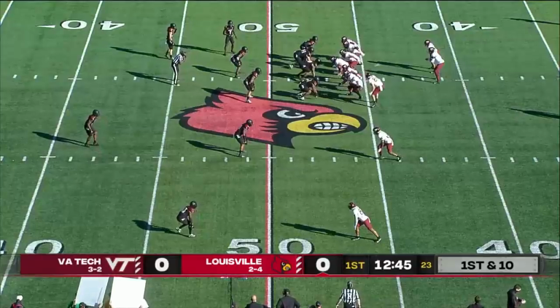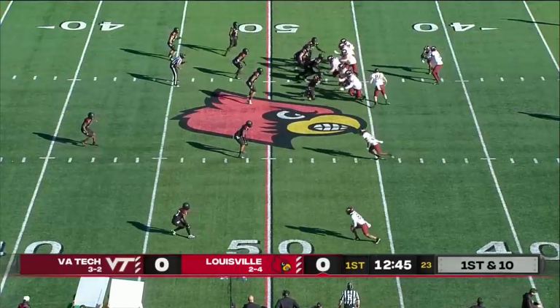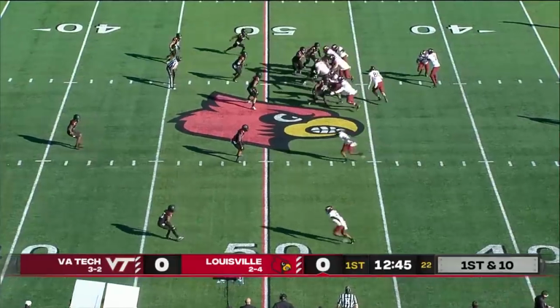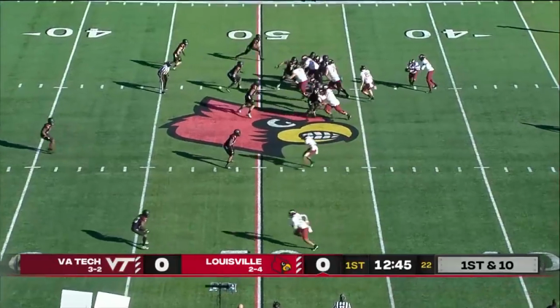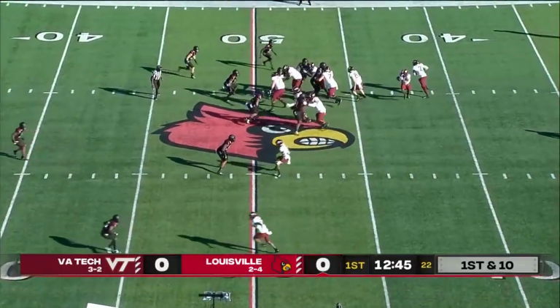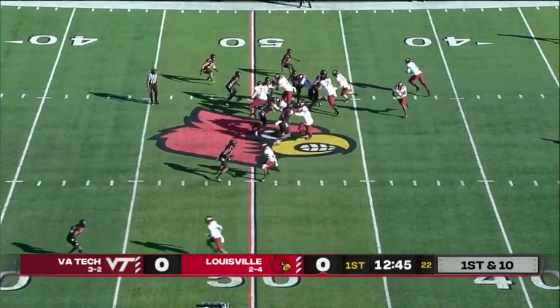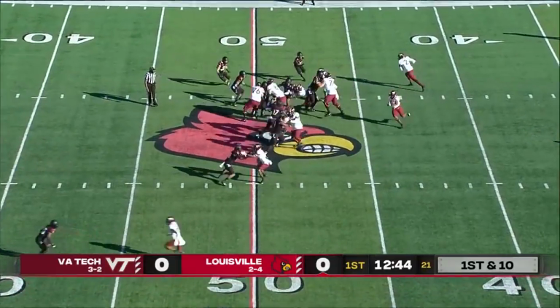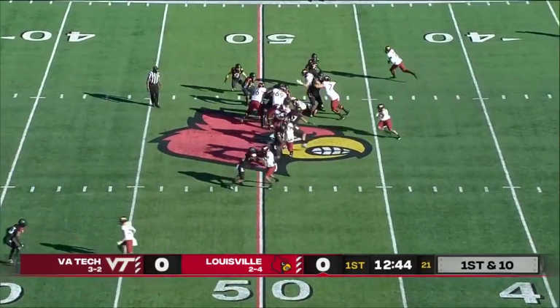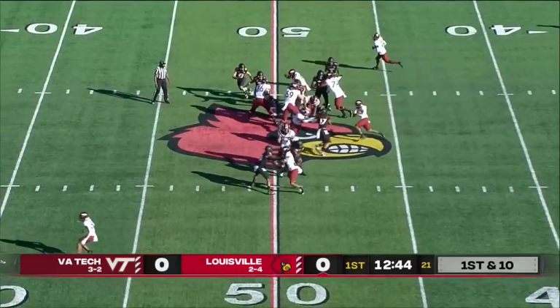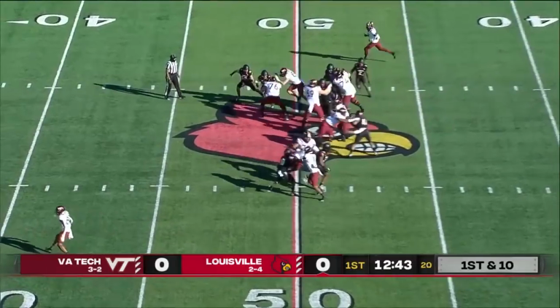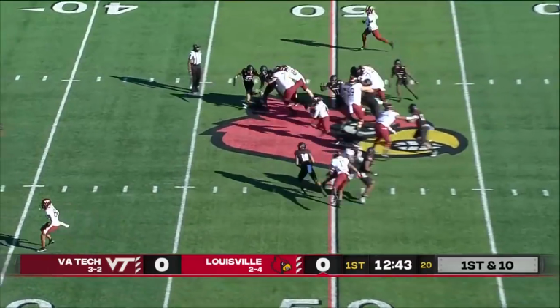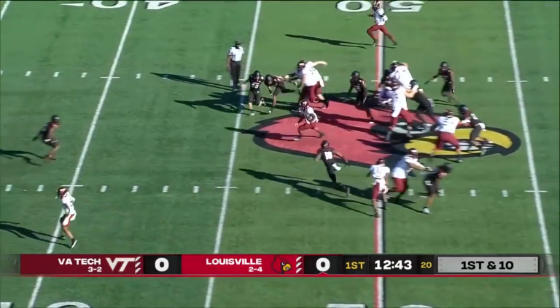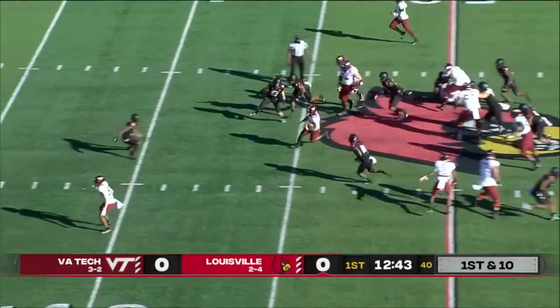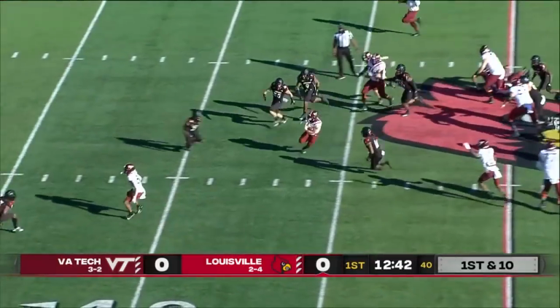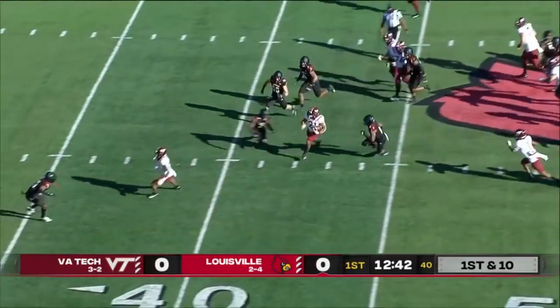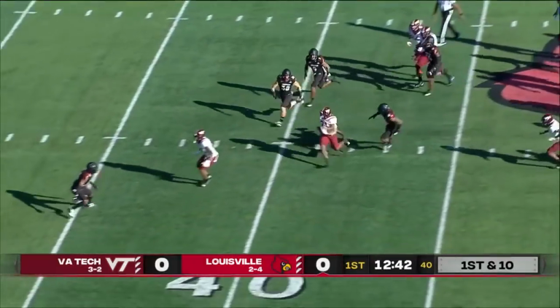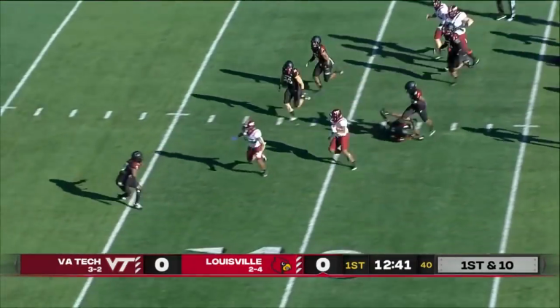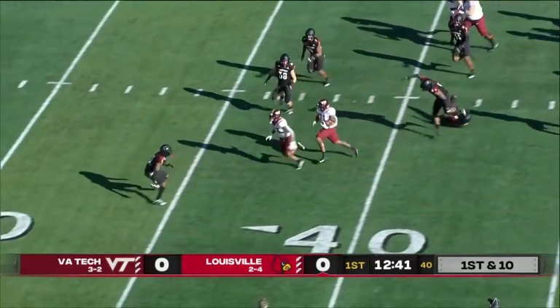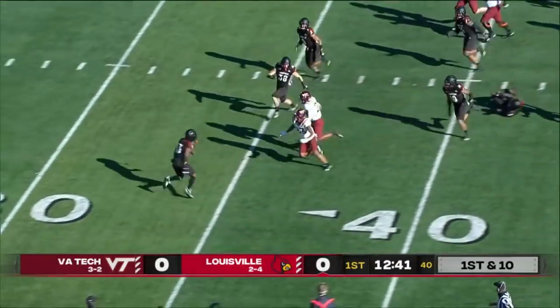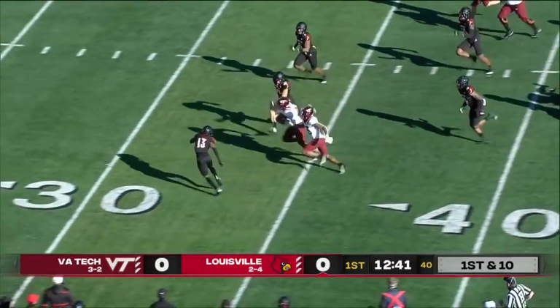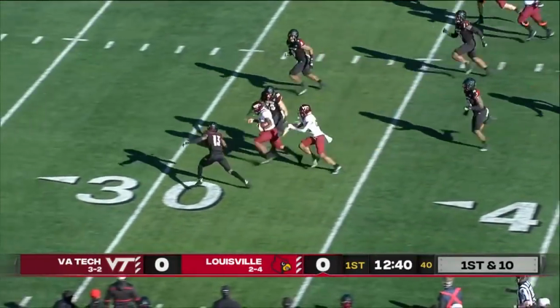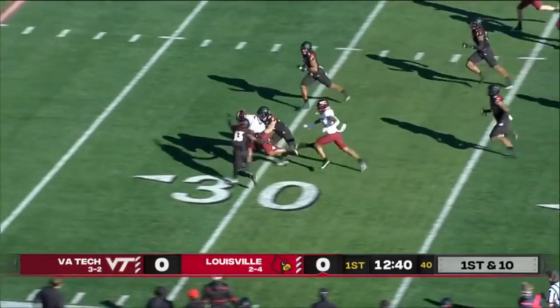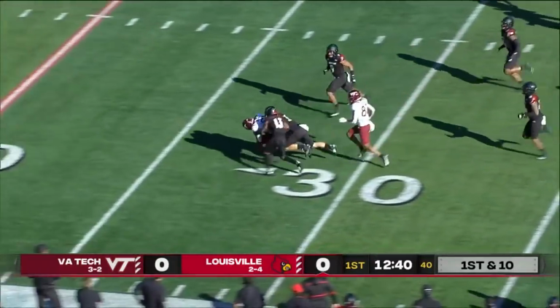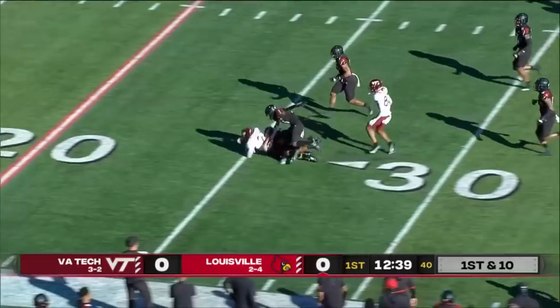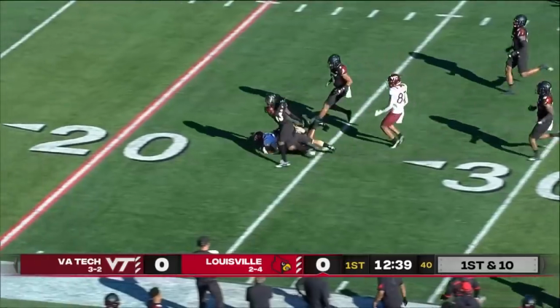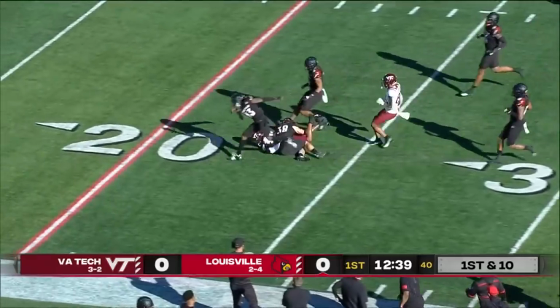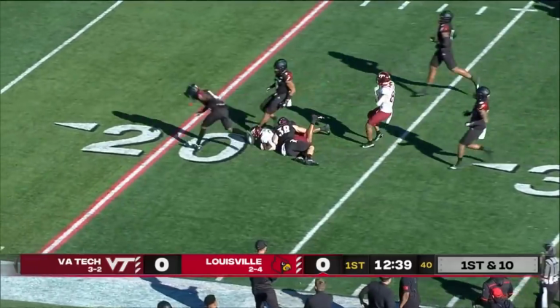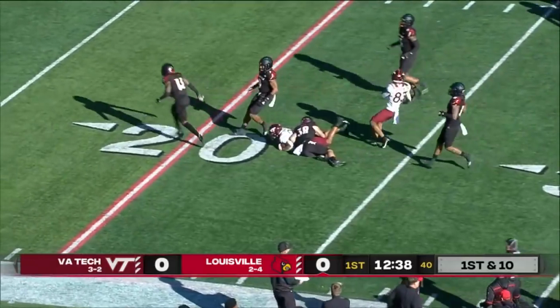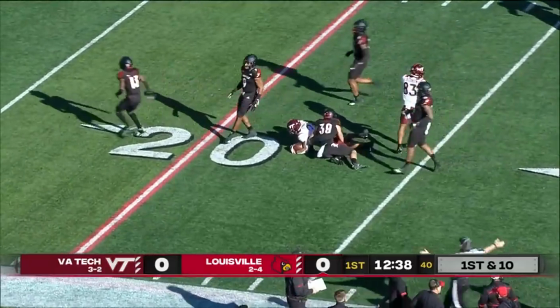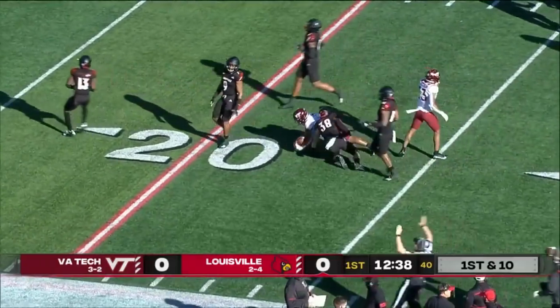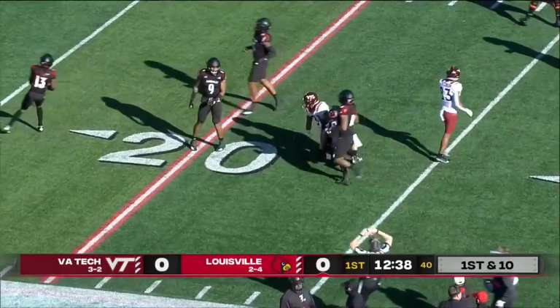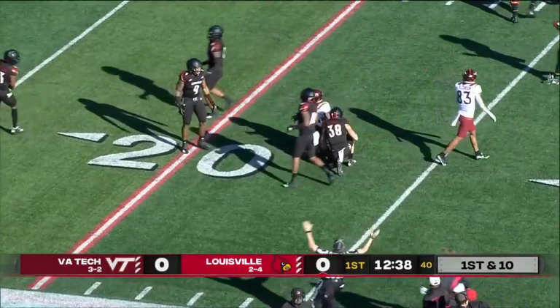Six-yard punt, and now the Hokies near midfield. And on the first play, here's Khalil Herbert breaking free, and Herbert will be taken down at the 25 of the Cards.